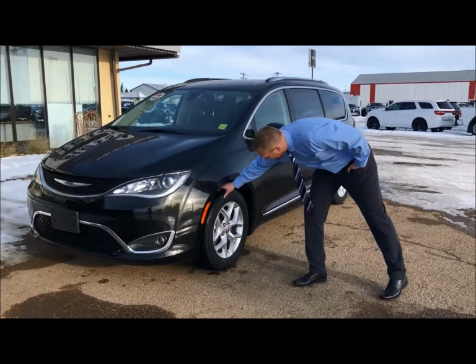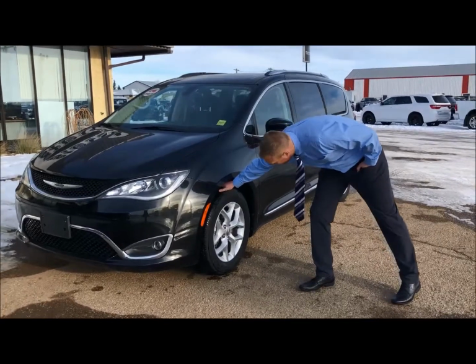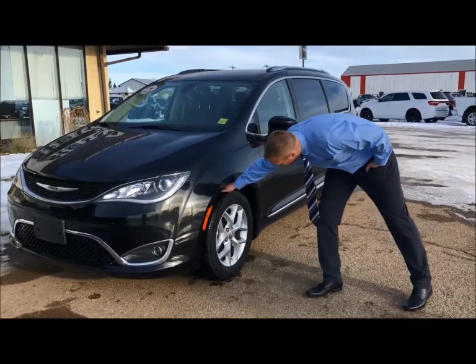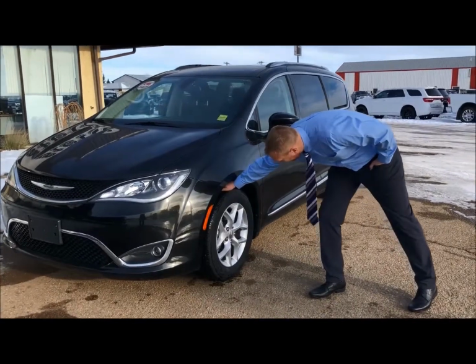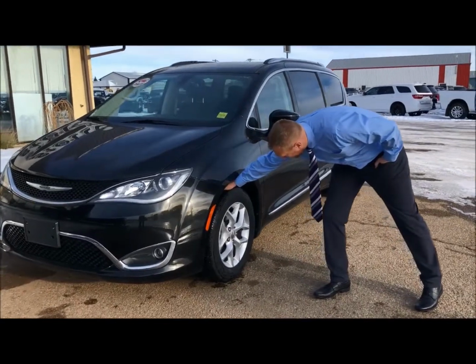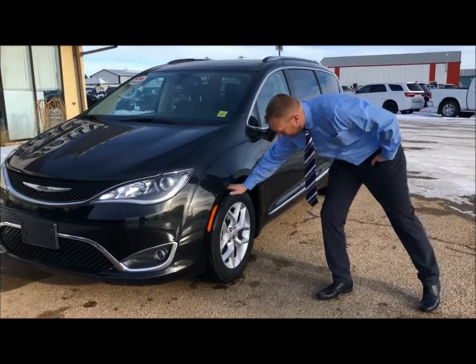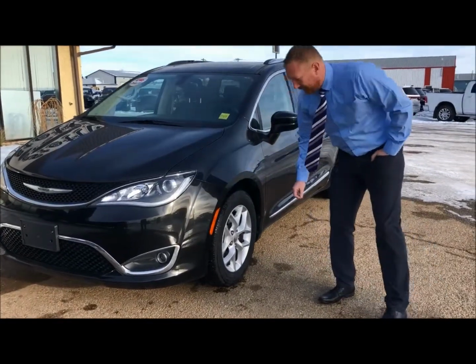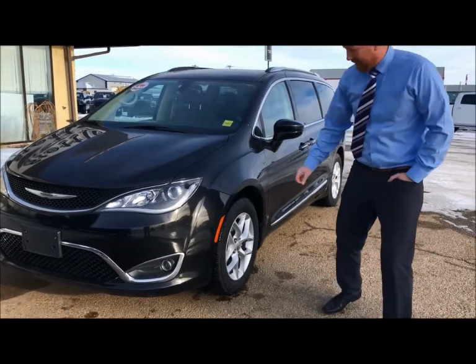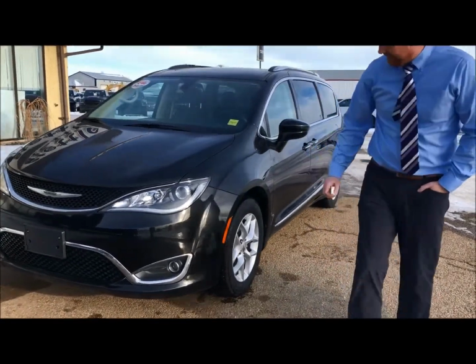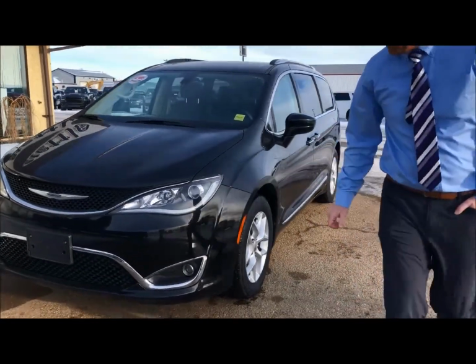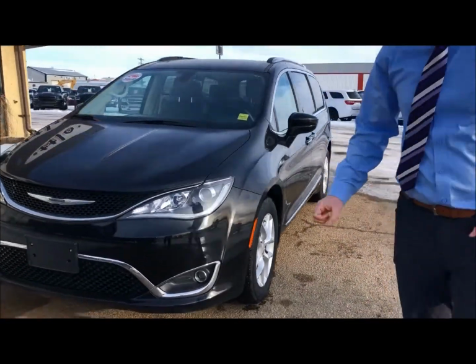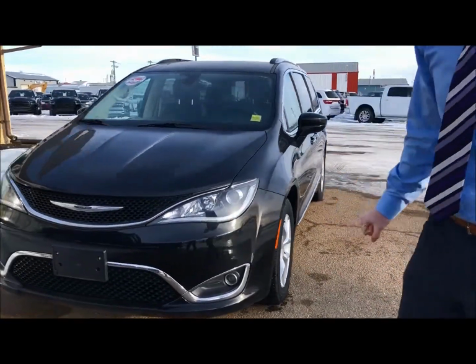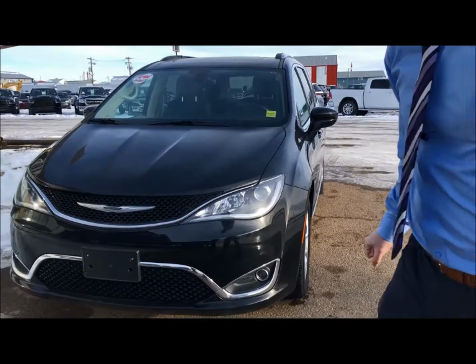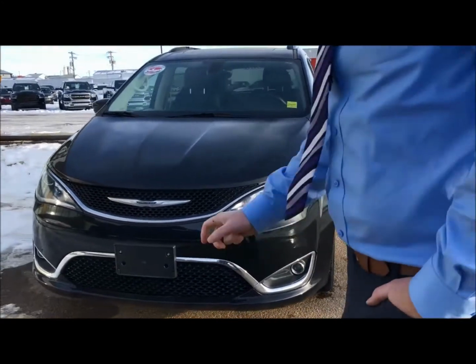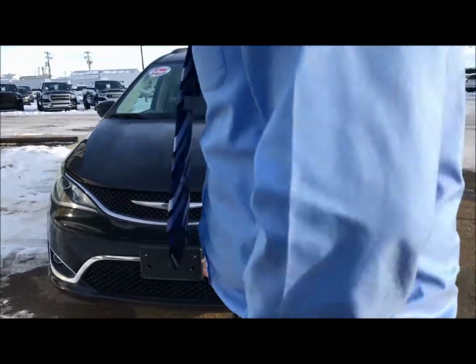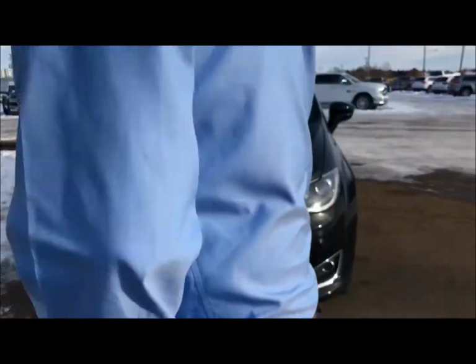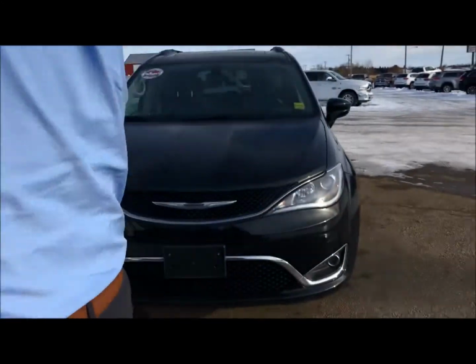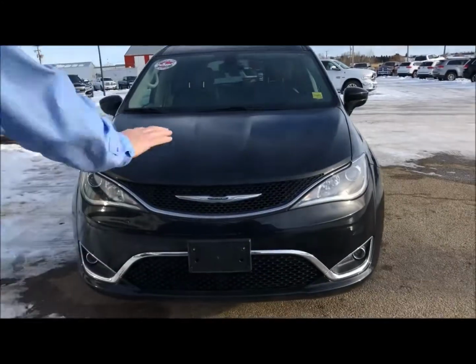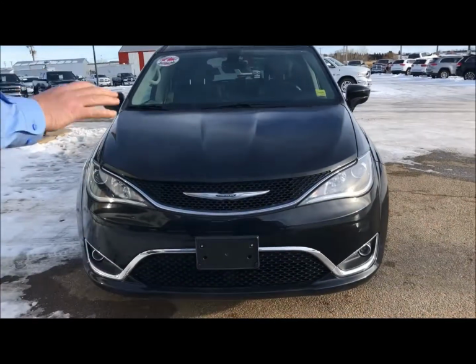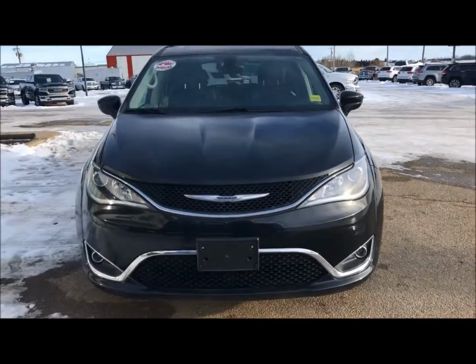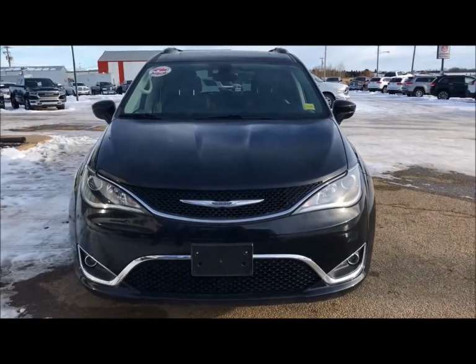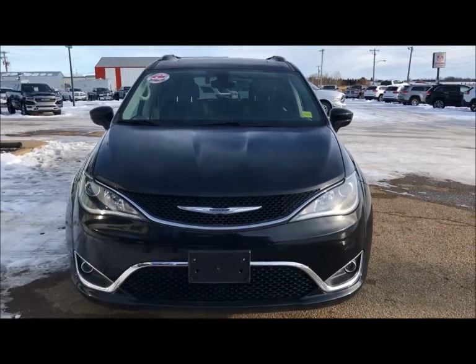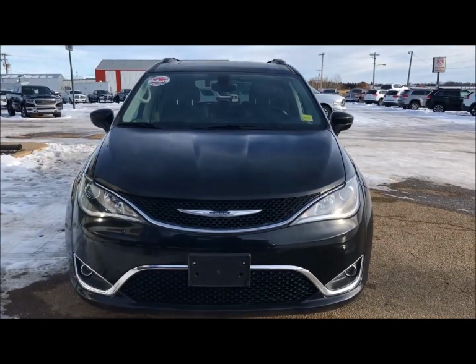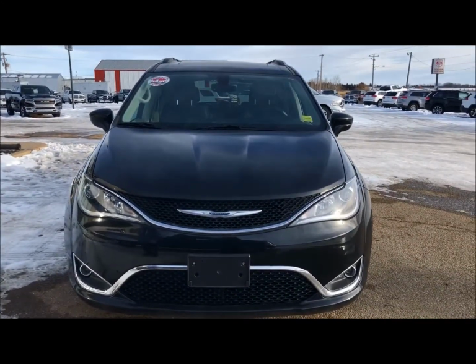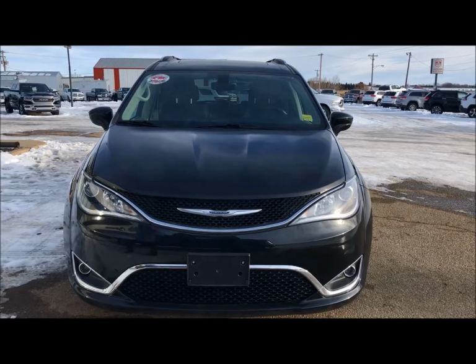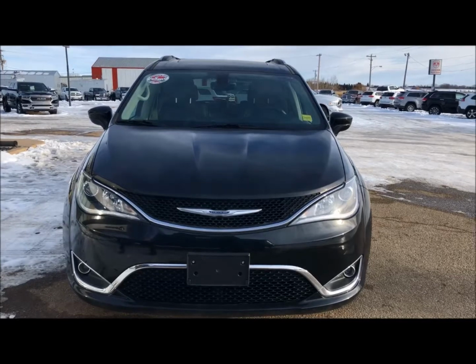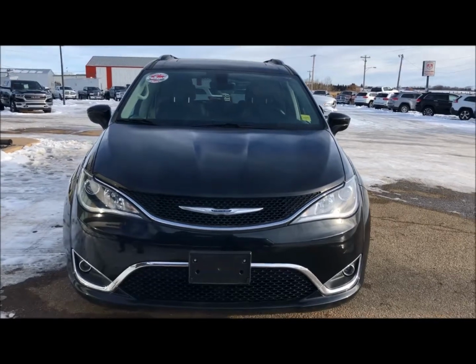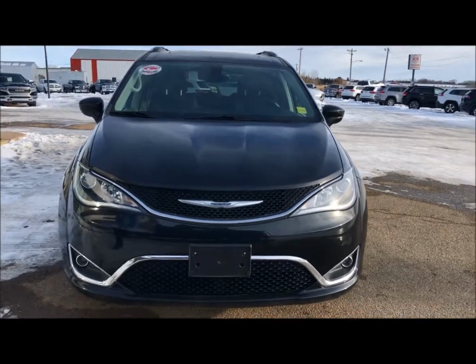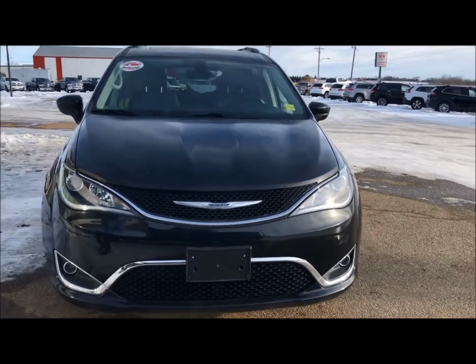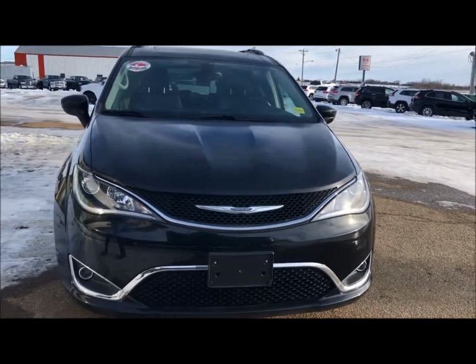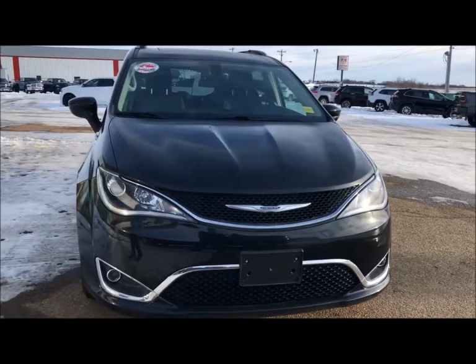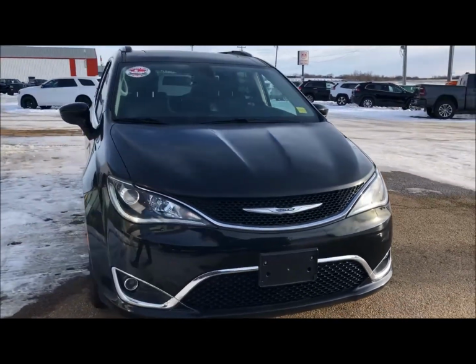We'll have a look at the tires — they look like they have quite a bit of life on them and they're 18 inches. Then you get that nice Chrysler look with the HID headlights and obviously the fog lights on the side.